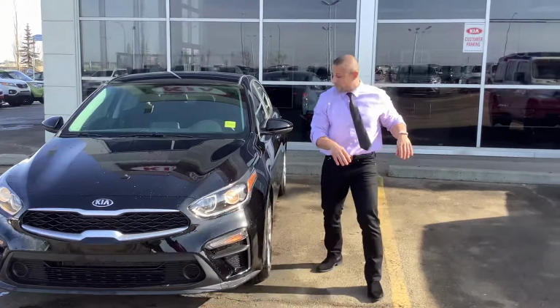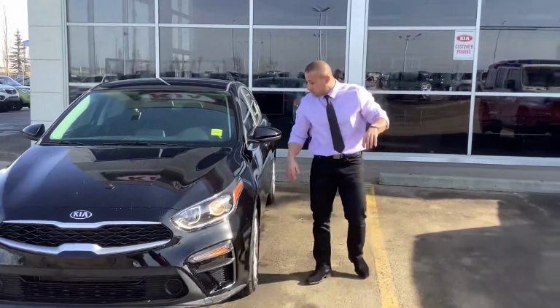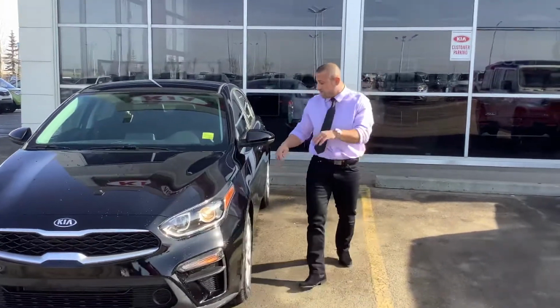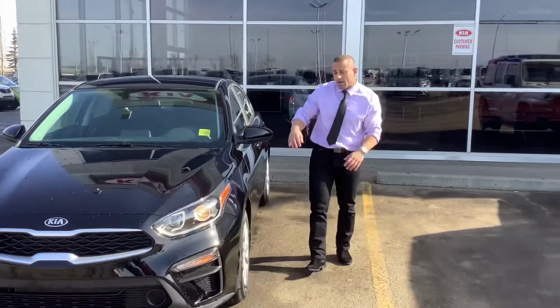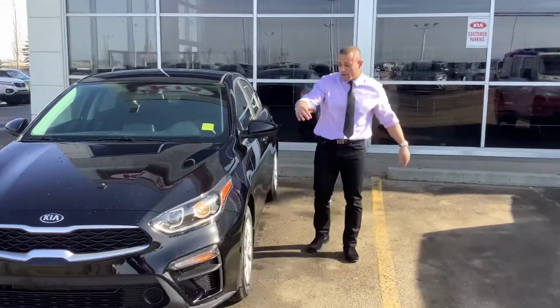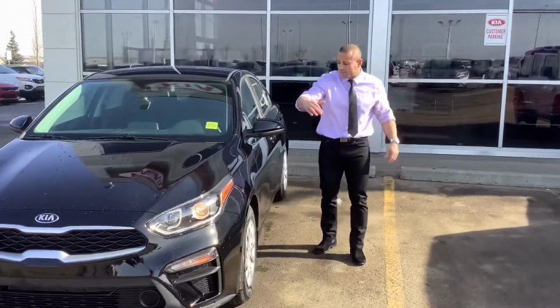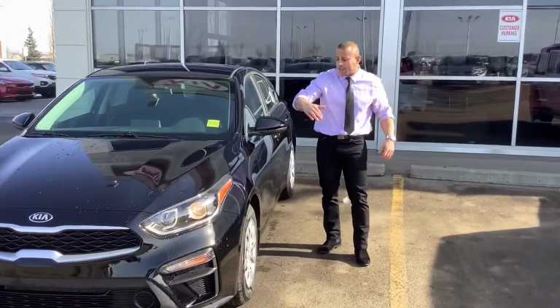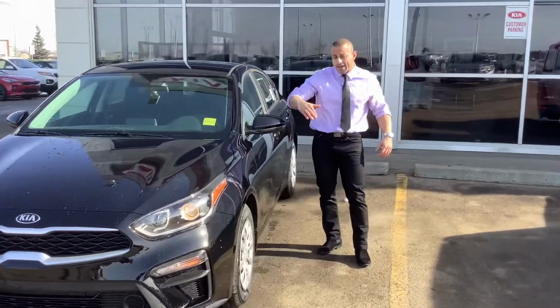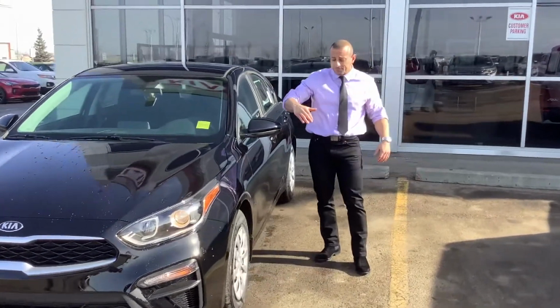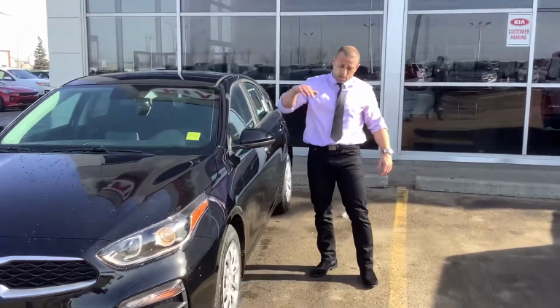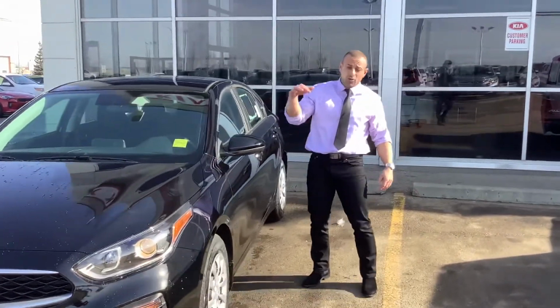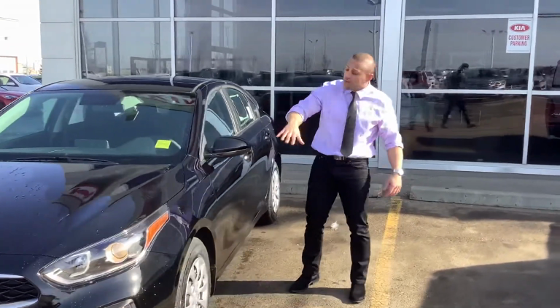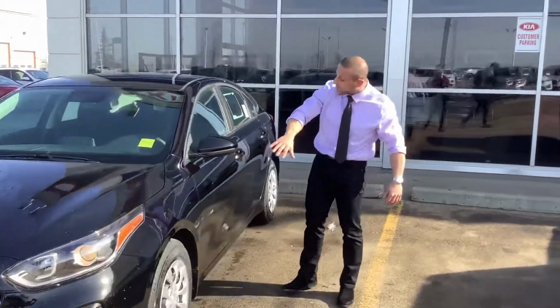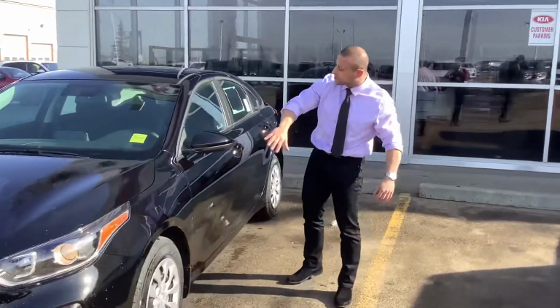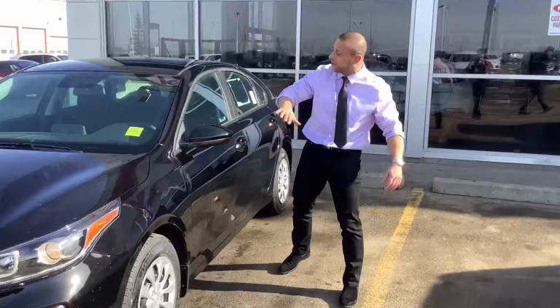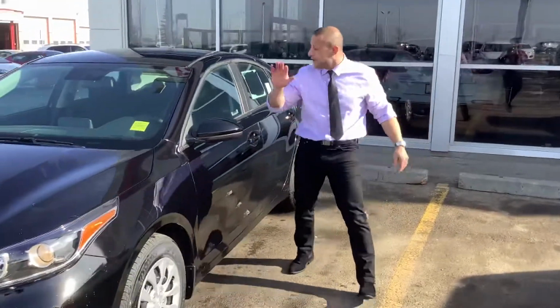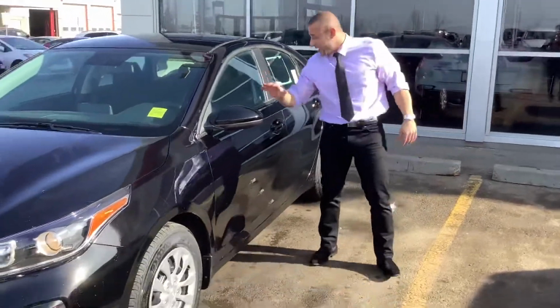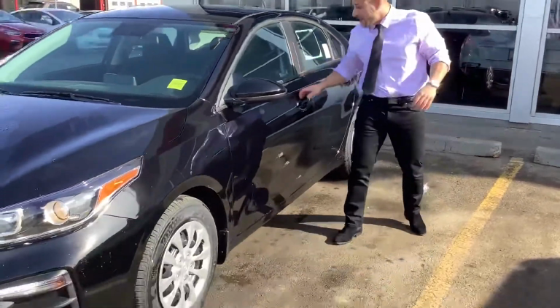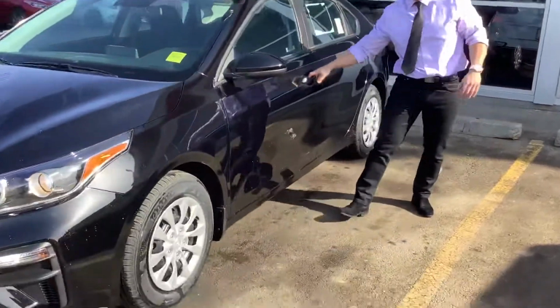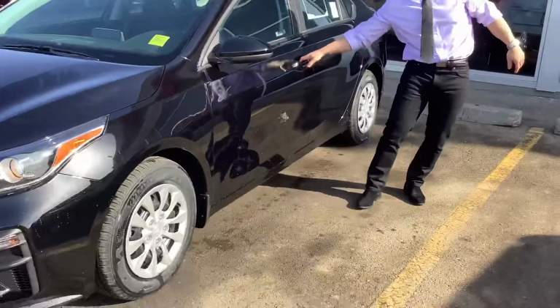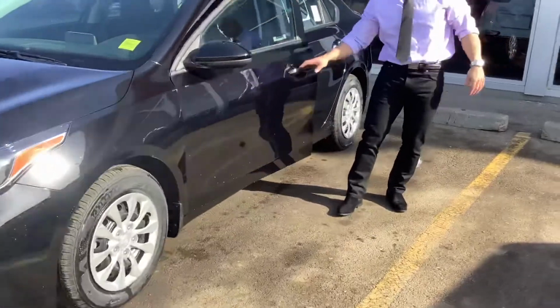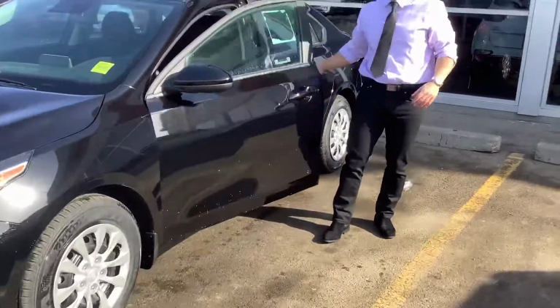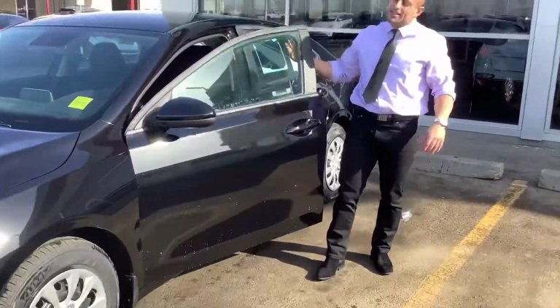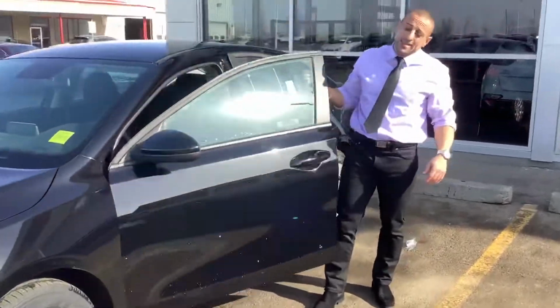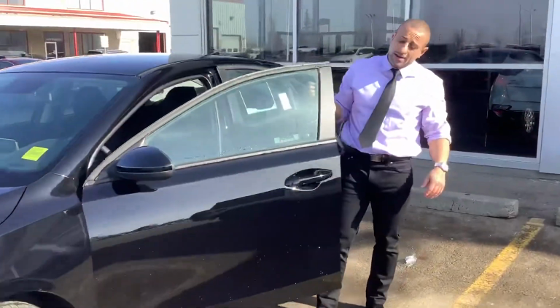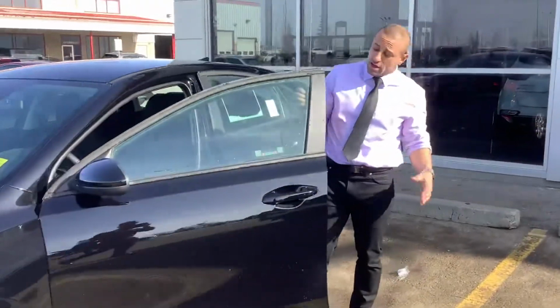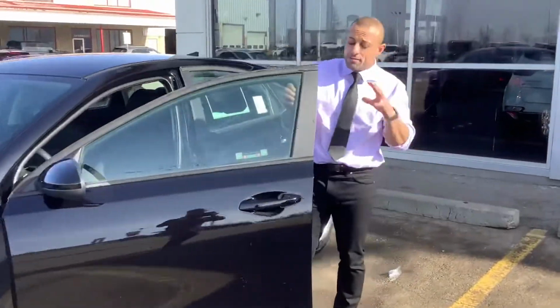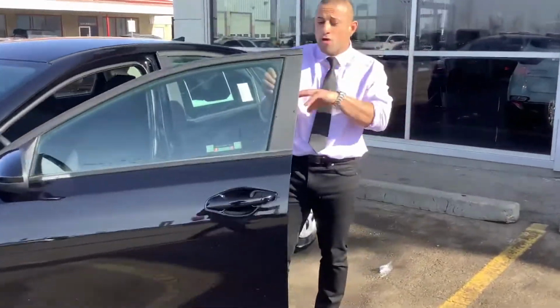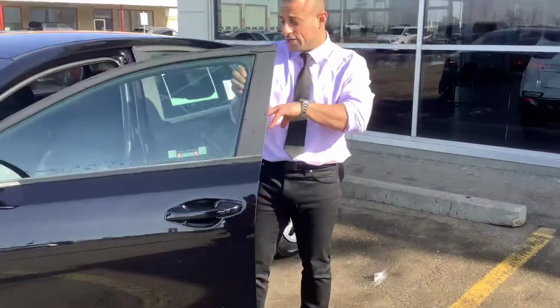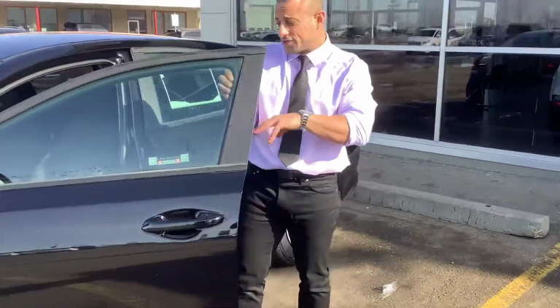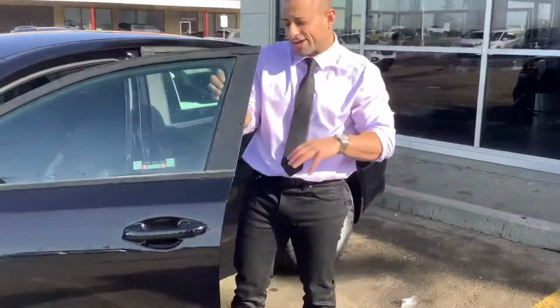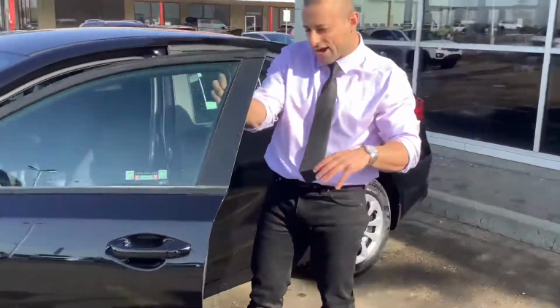If you come around the side, you do have hubcaps on here and I'm going to show you on this side some more features that are great.